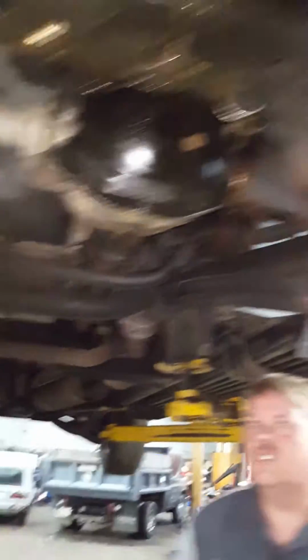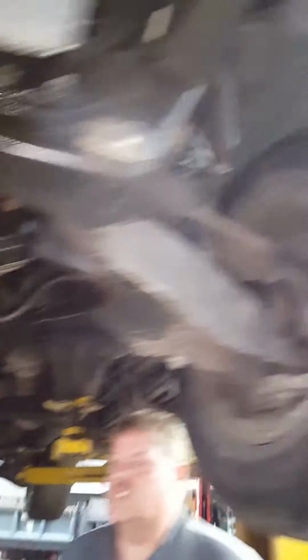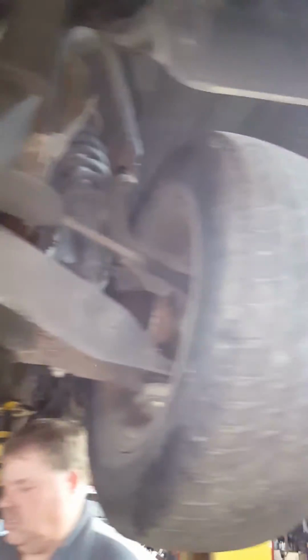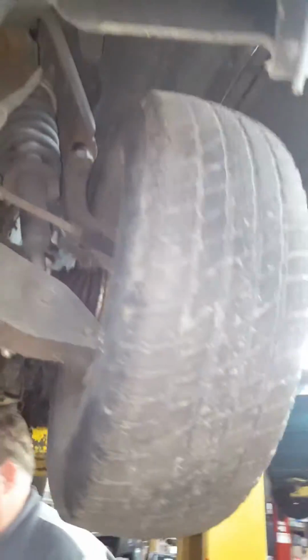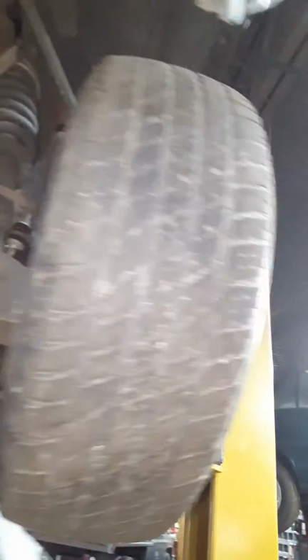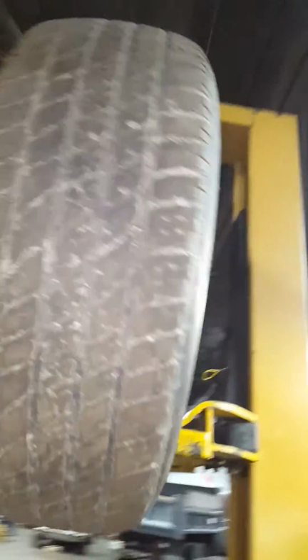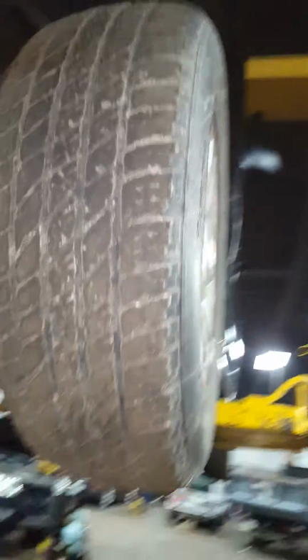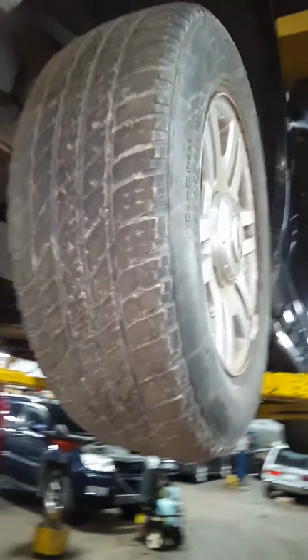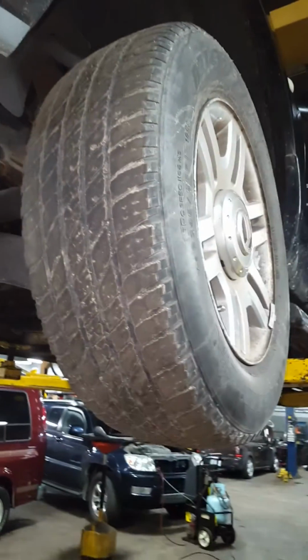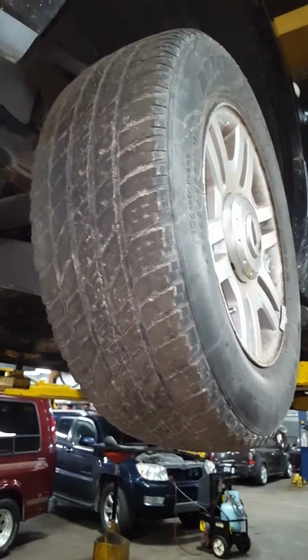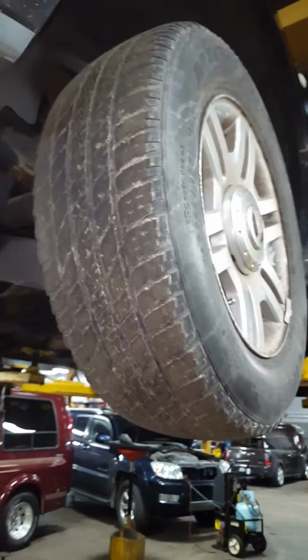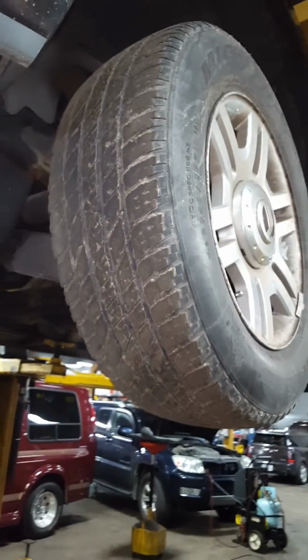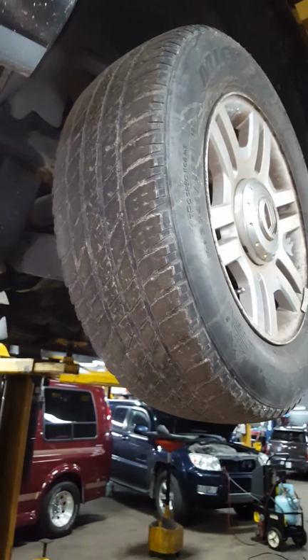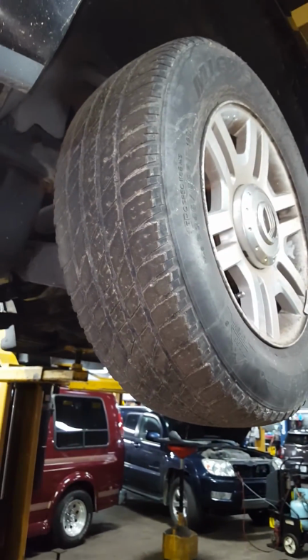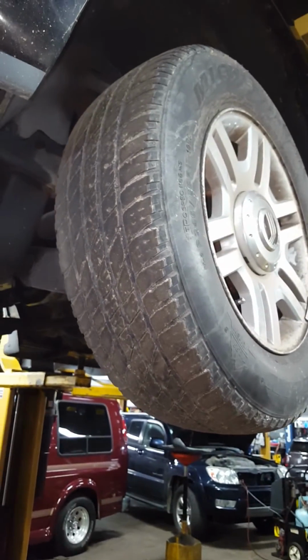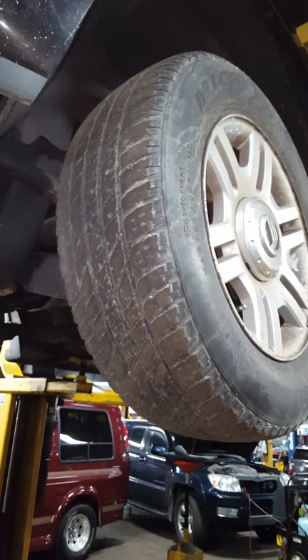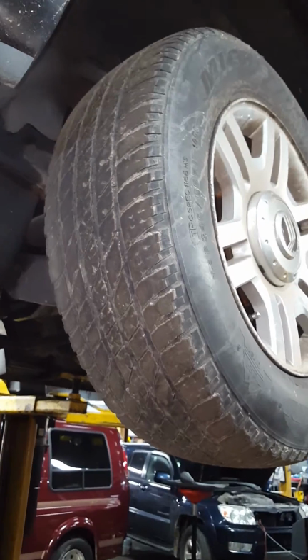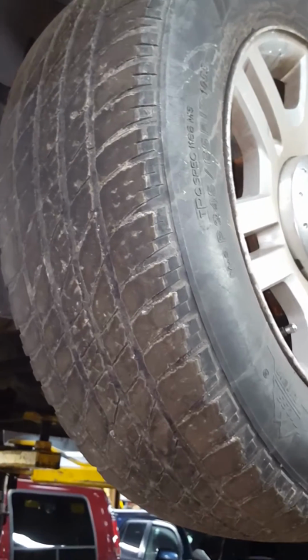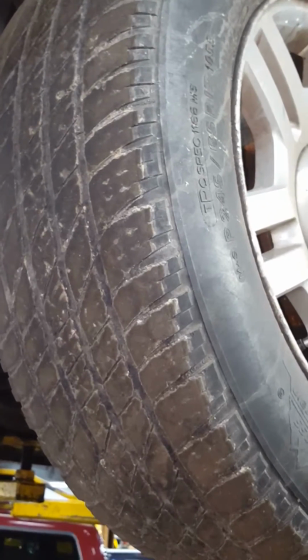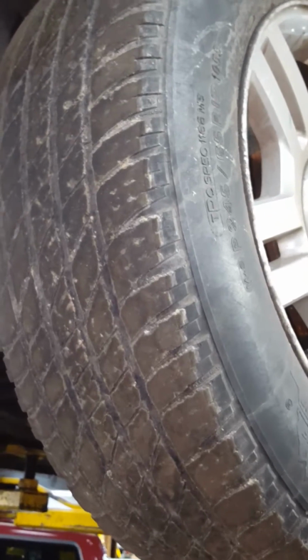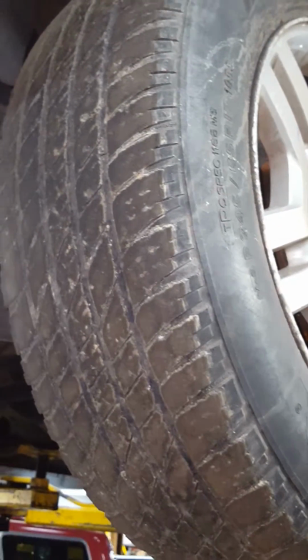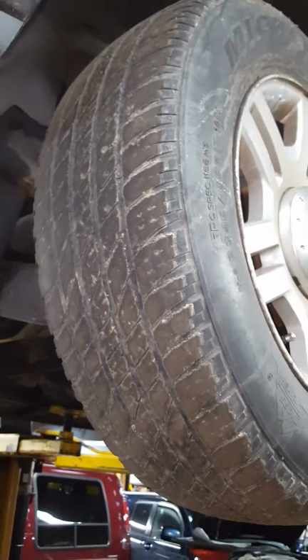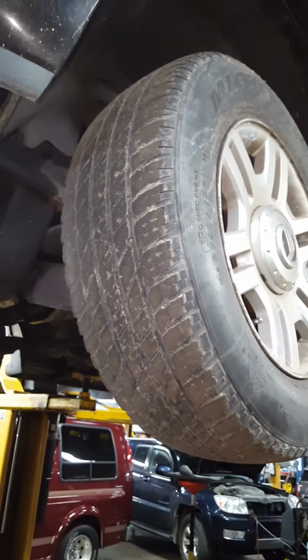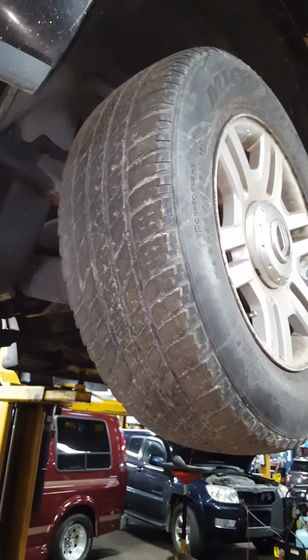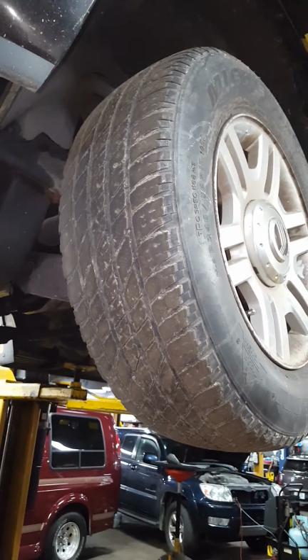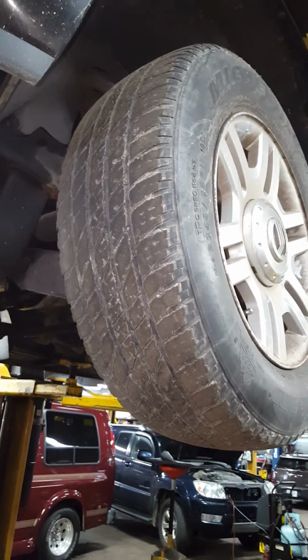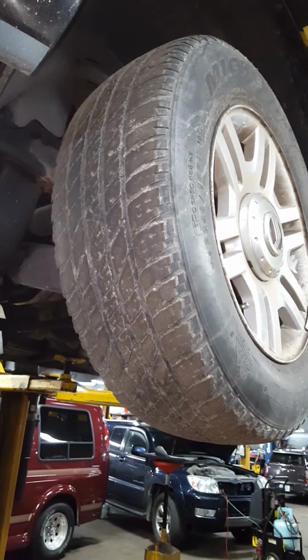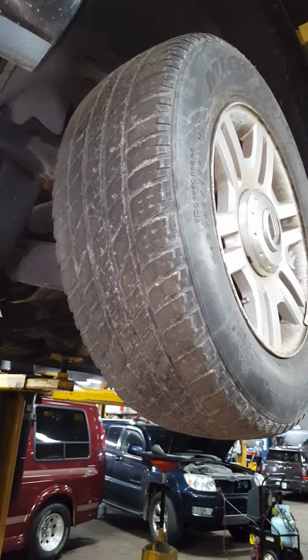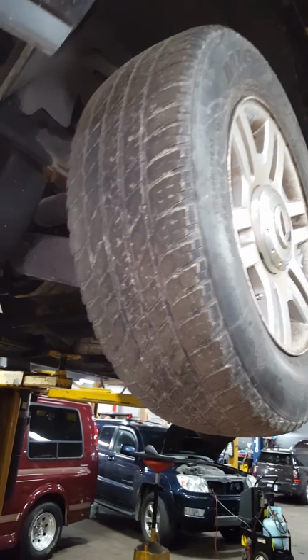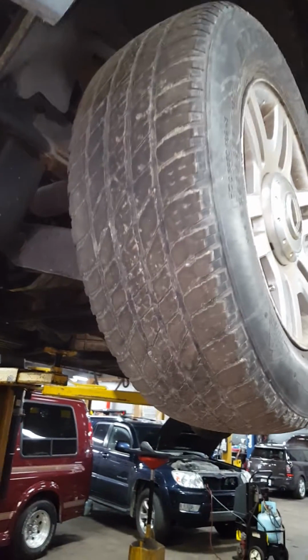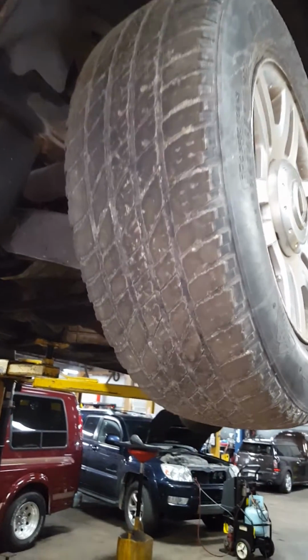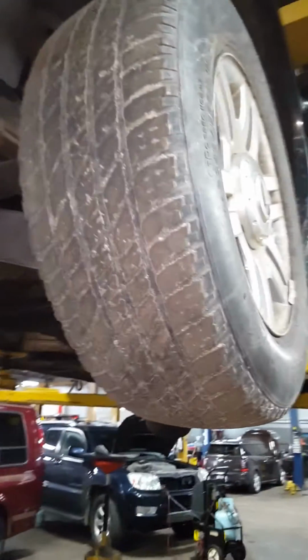This is one of the reasons why when we talk about tires in an all-wheel drive, we recommend doing four at a time, because if you're just a few thousandths difference in tire height, you can have problems like this.